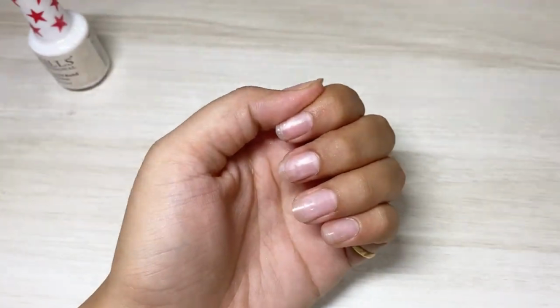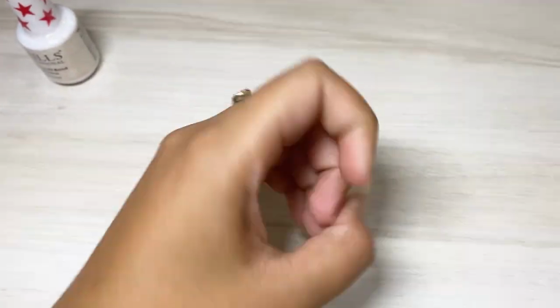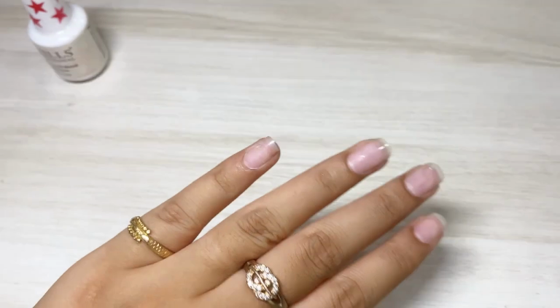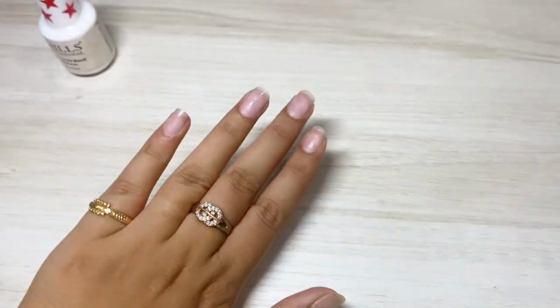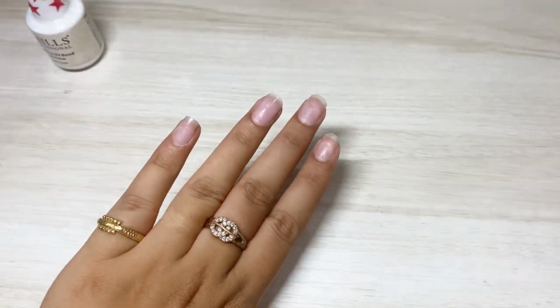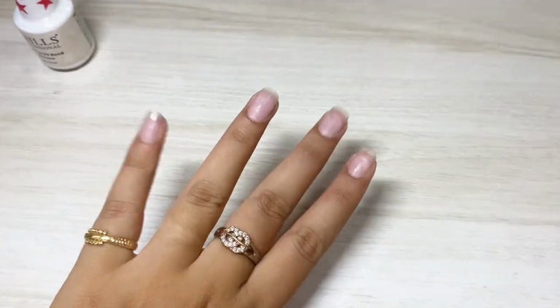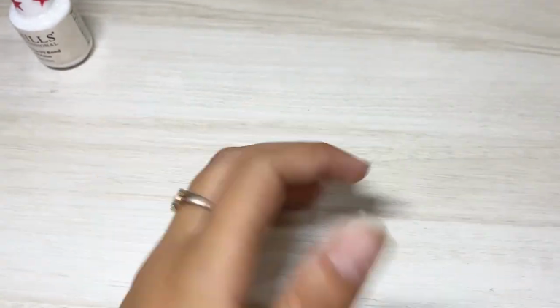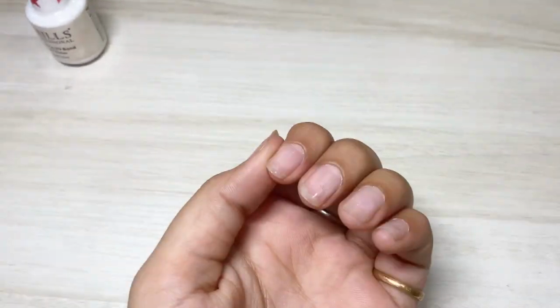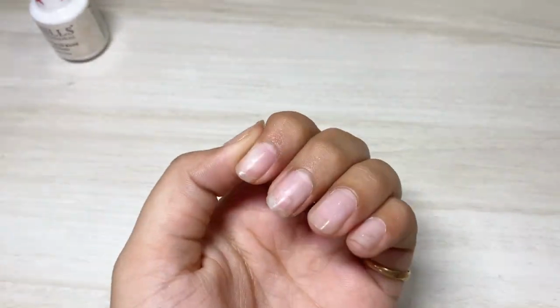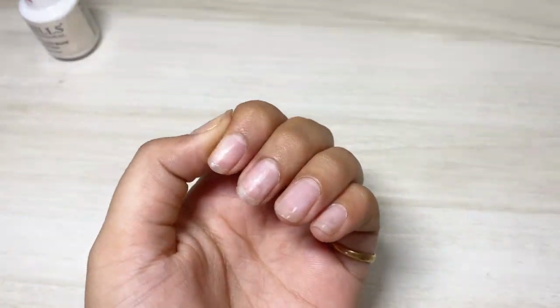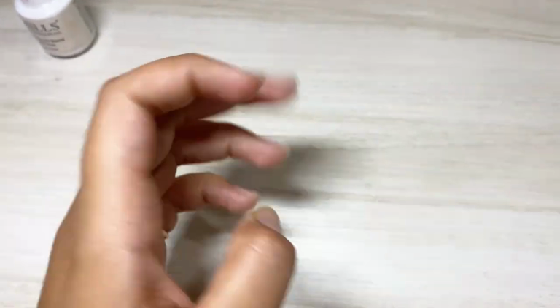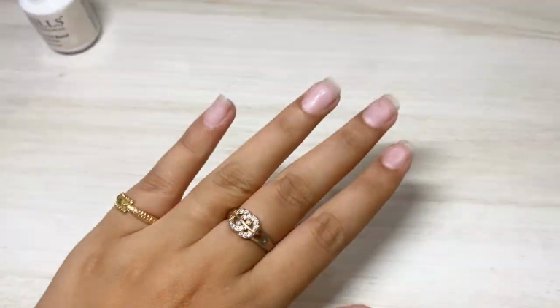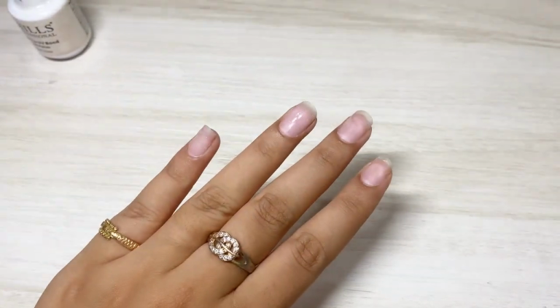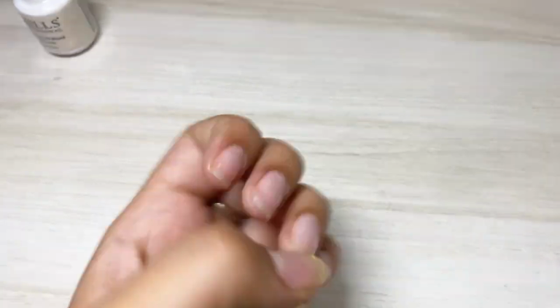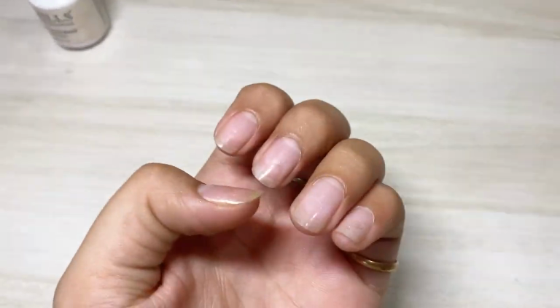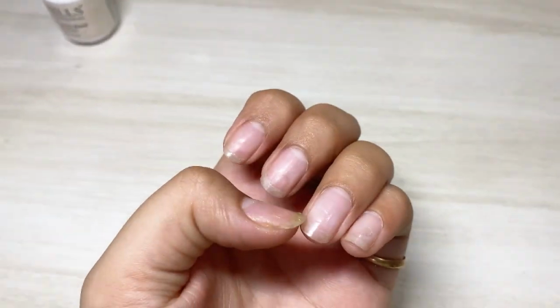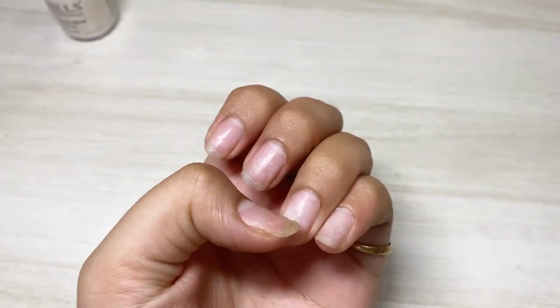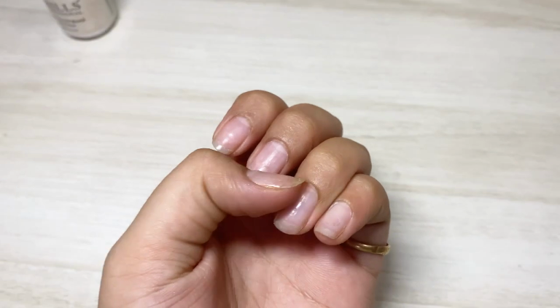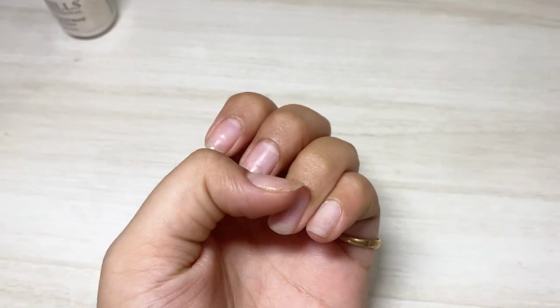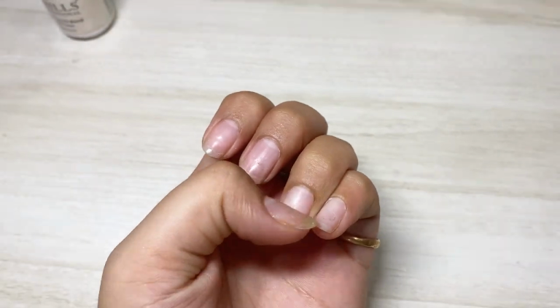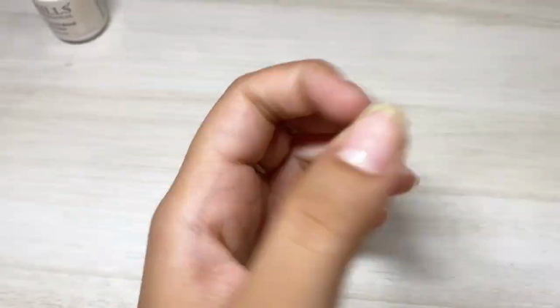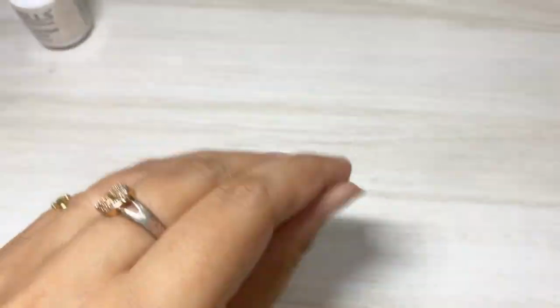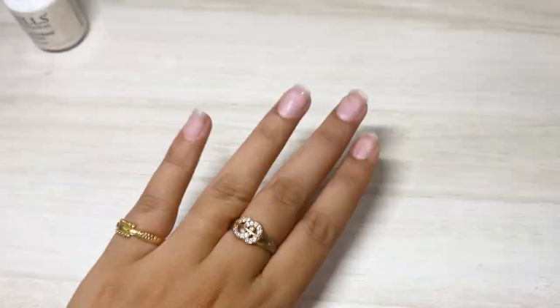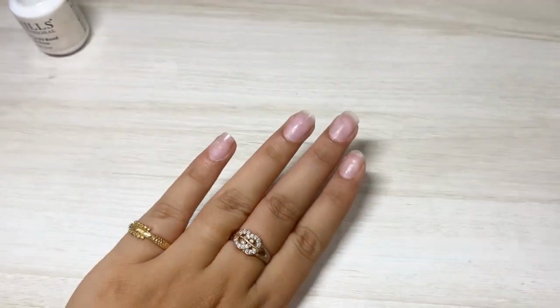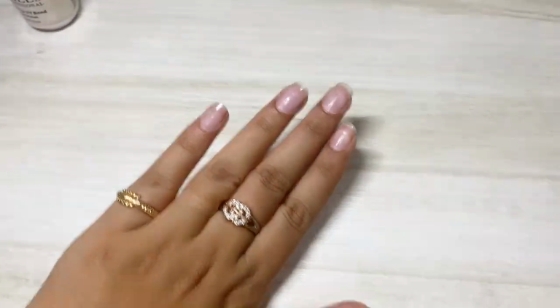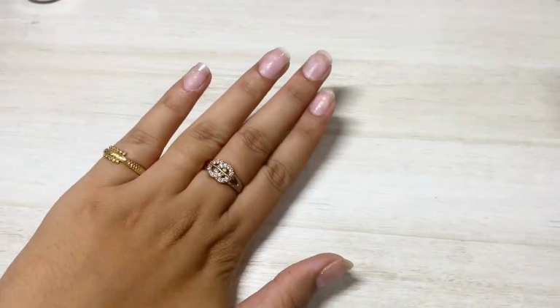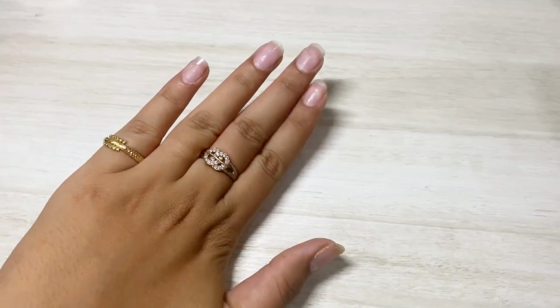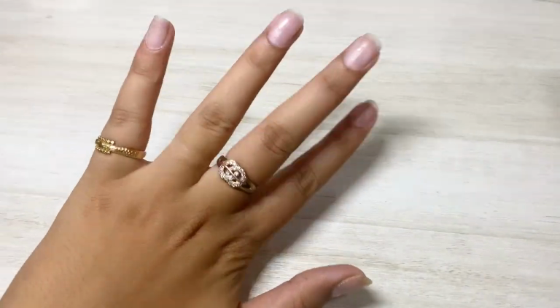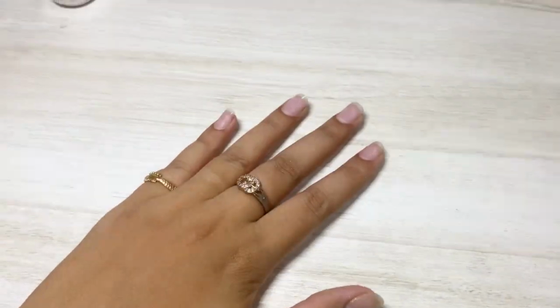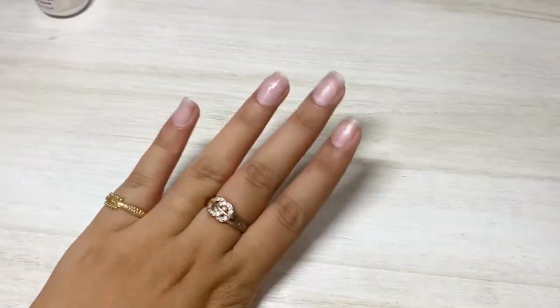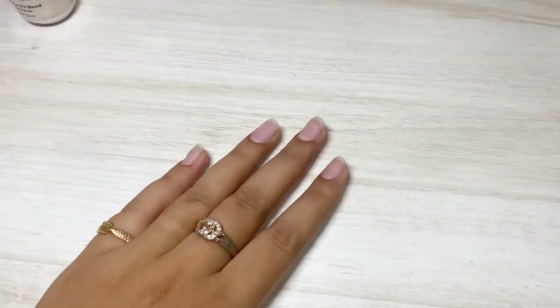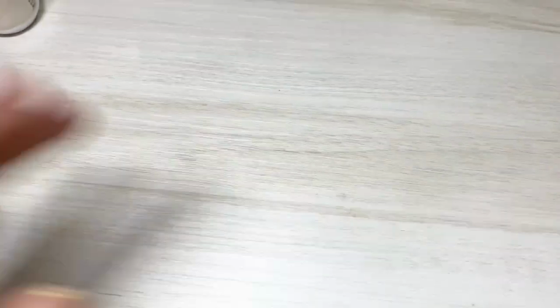Let's get started. First of all, I'm going to file my nails — they're a bit dirty — and I'm going to cut them. Let's go.